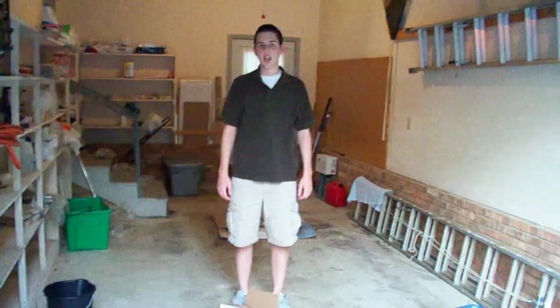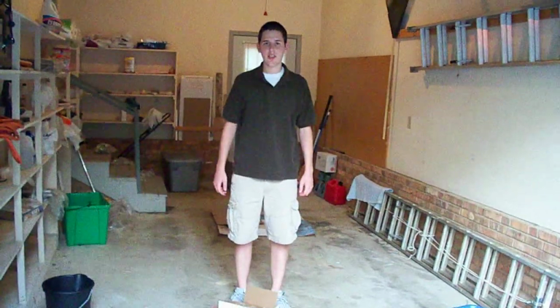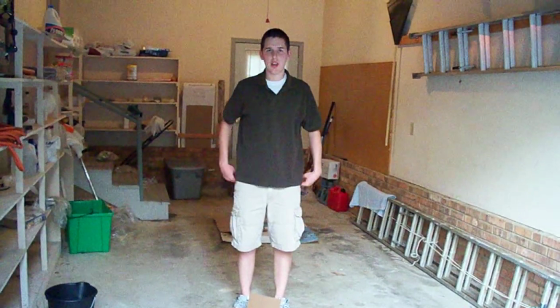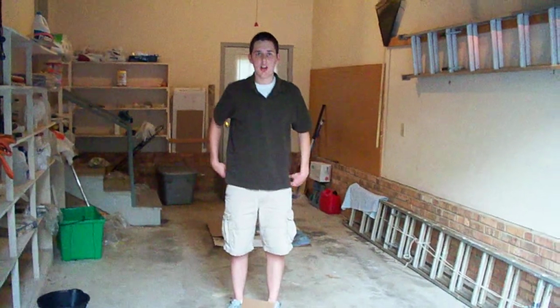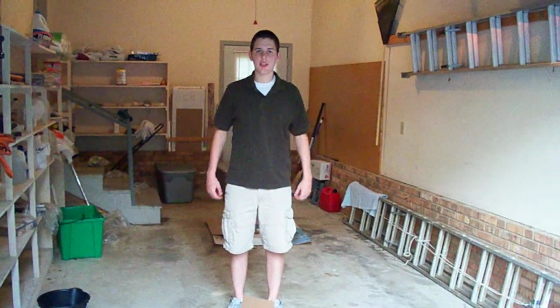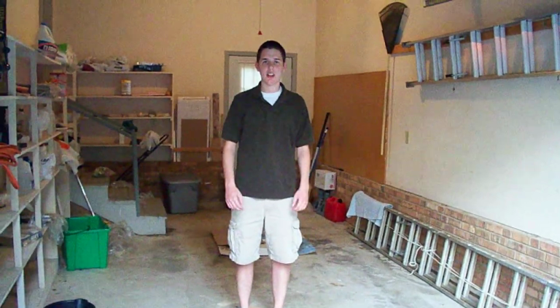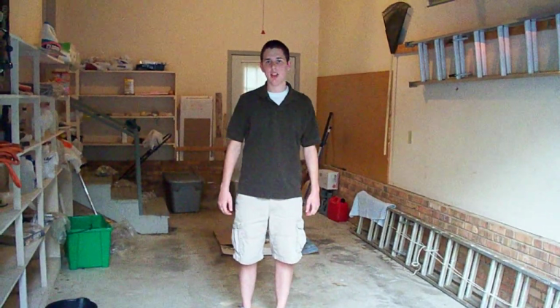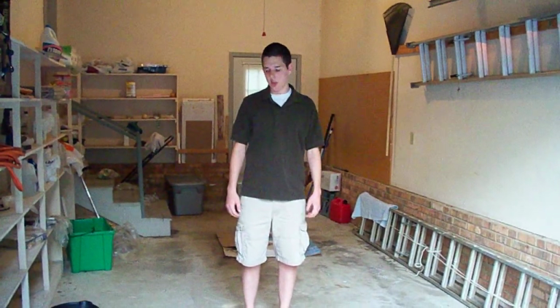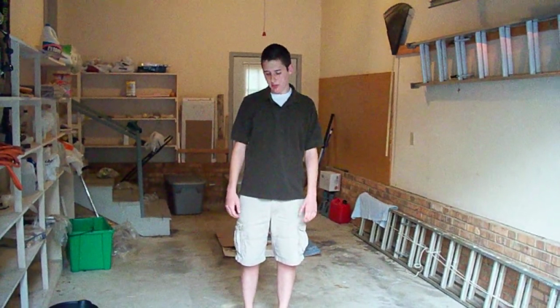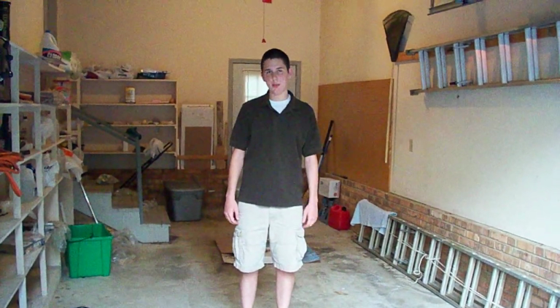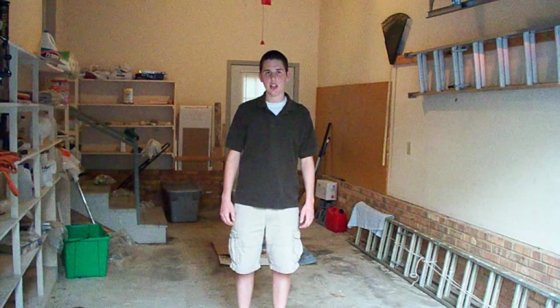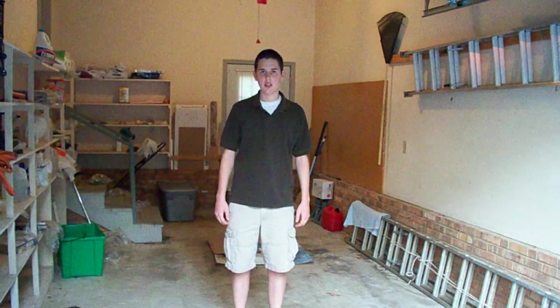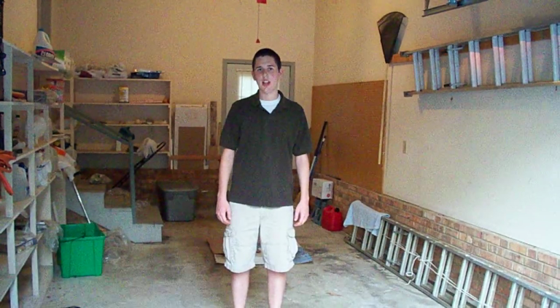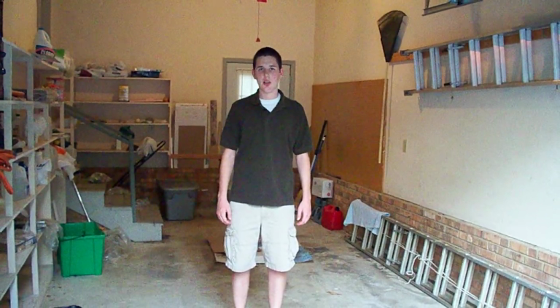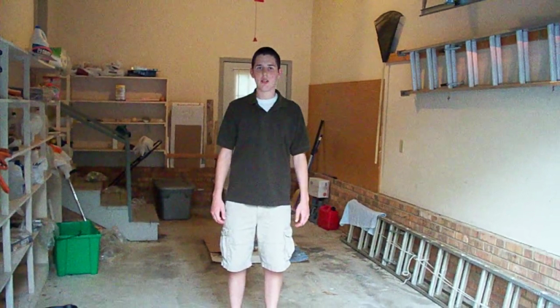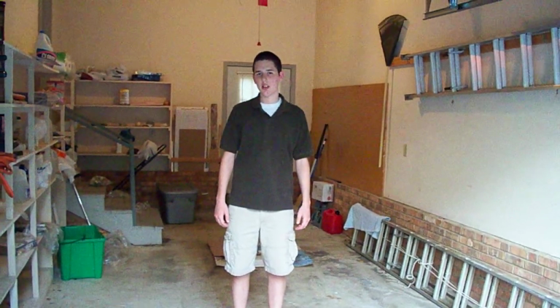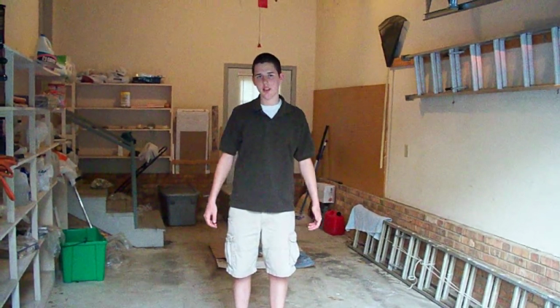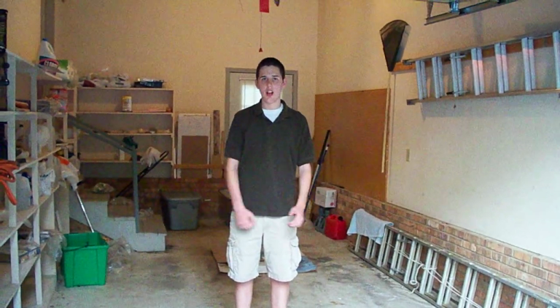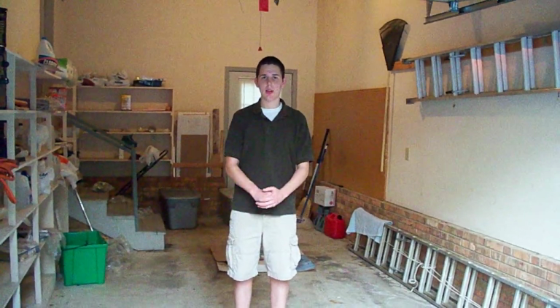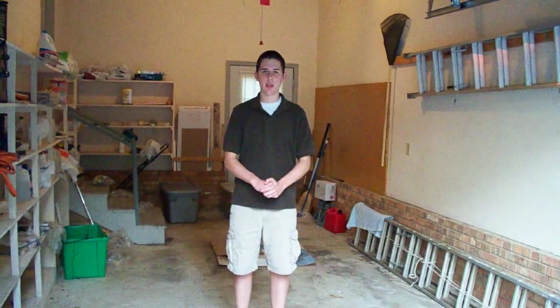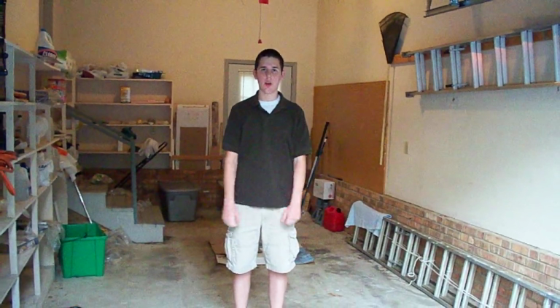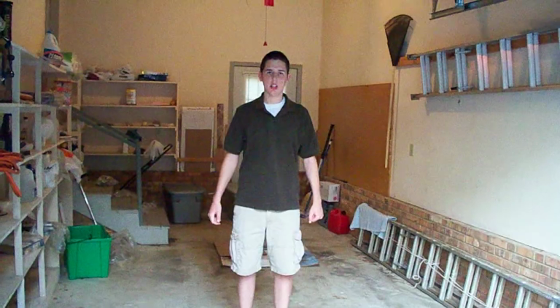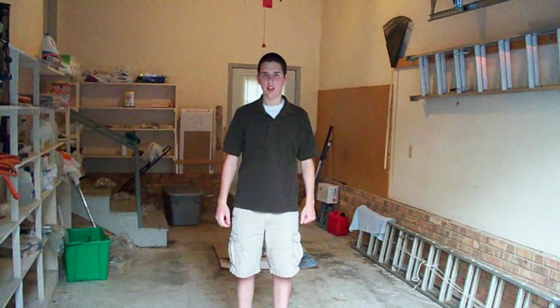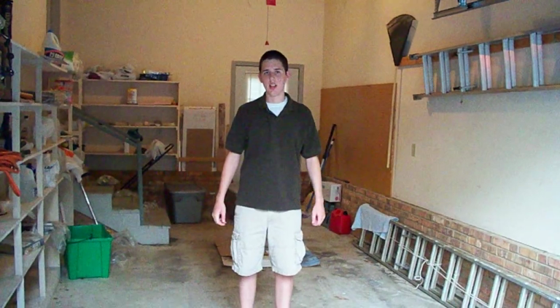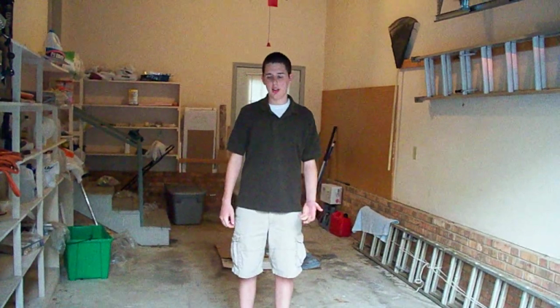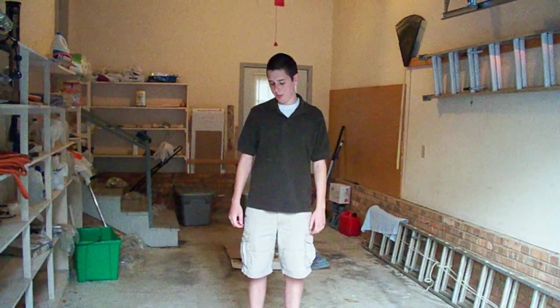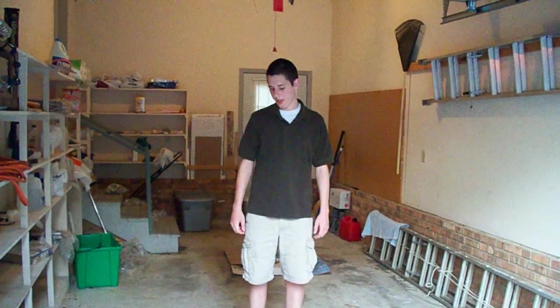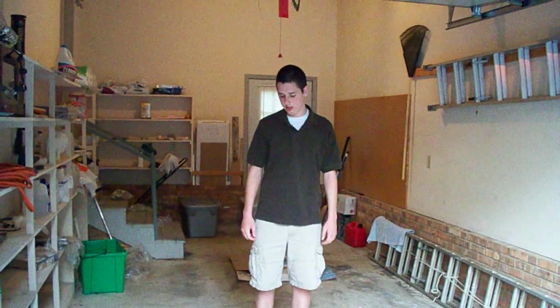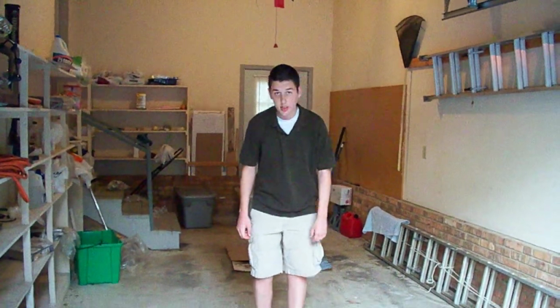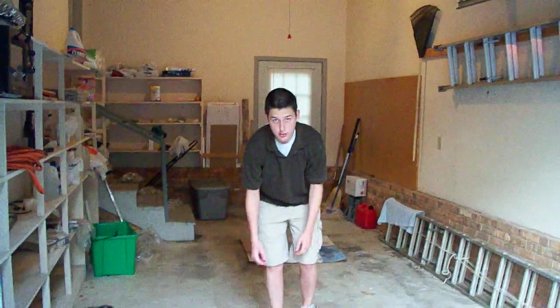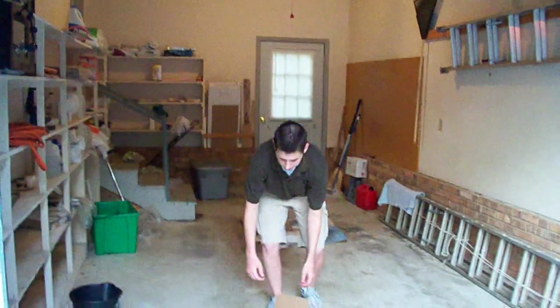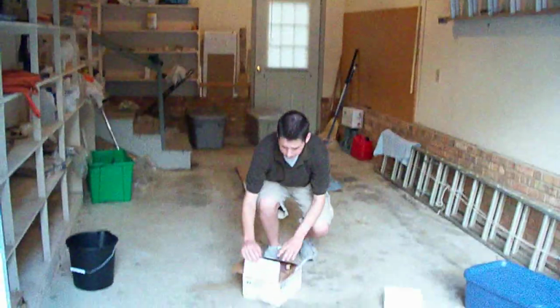Hi everyone, it's David from Rectorms for Sale.com. We've just packaged up some African night crawlers. I figured I'd show everyone what they look like, since a lot of people are familiar with the red worms and the European night crawlers but they don't know much about the African night crawlers.